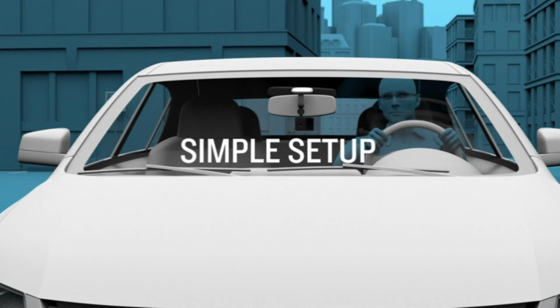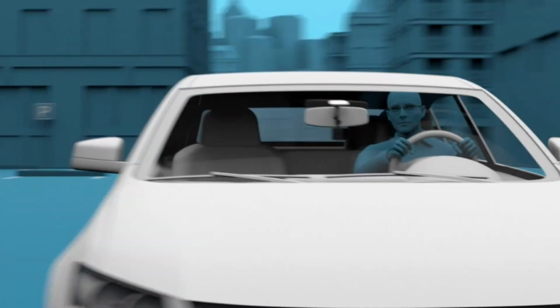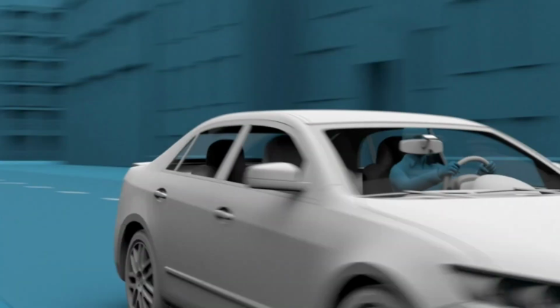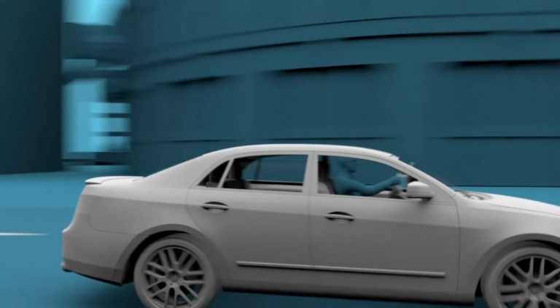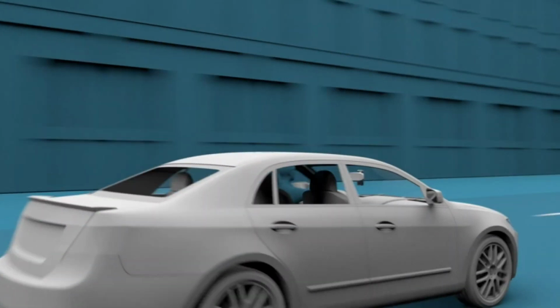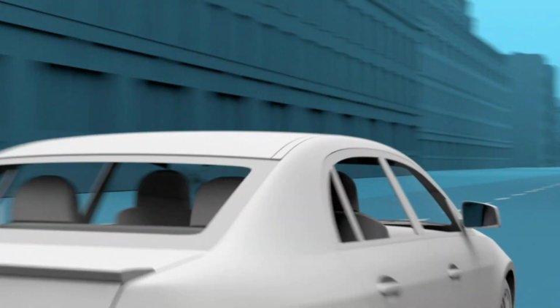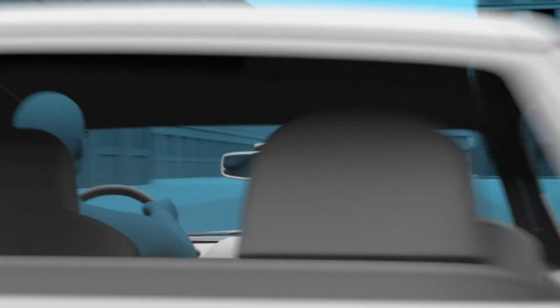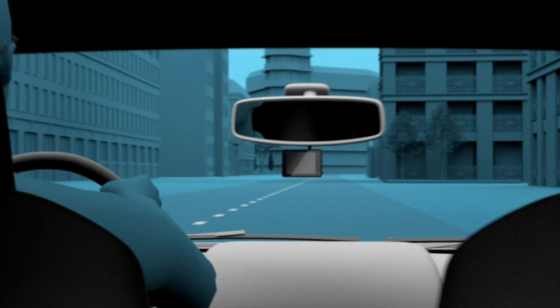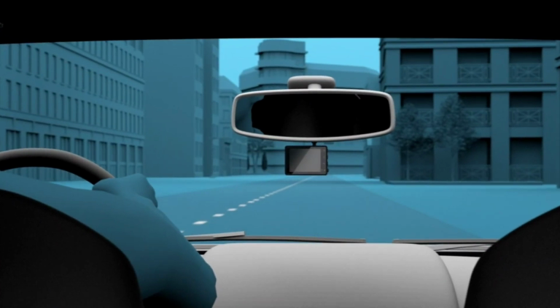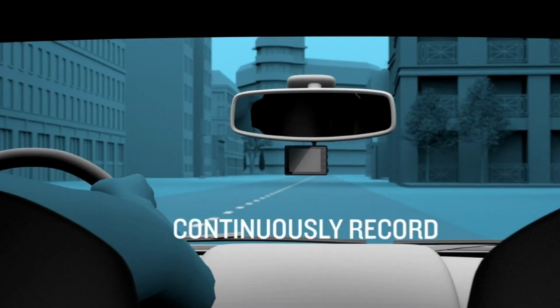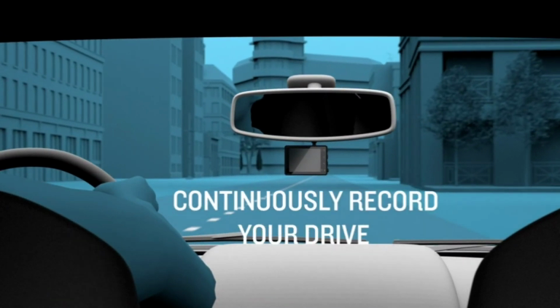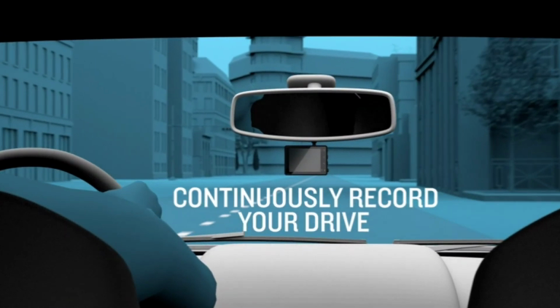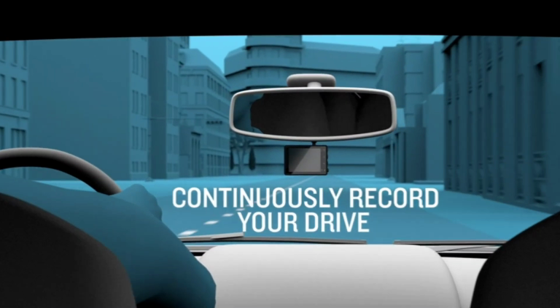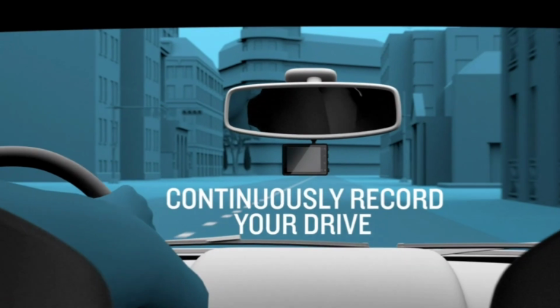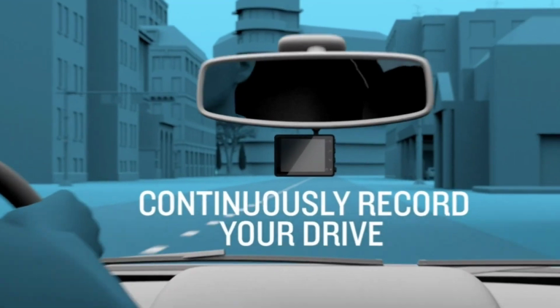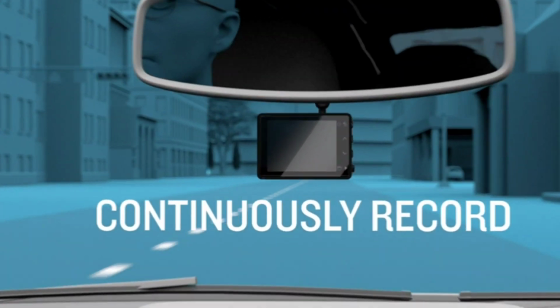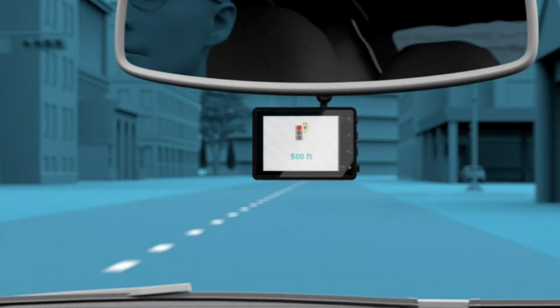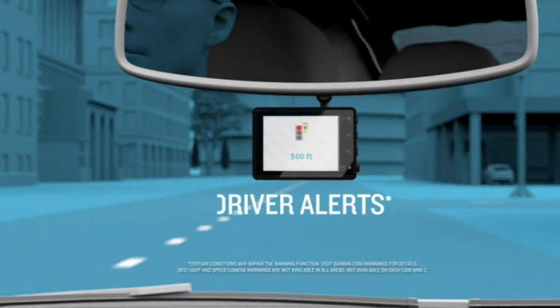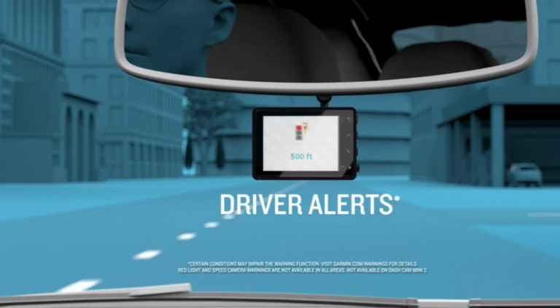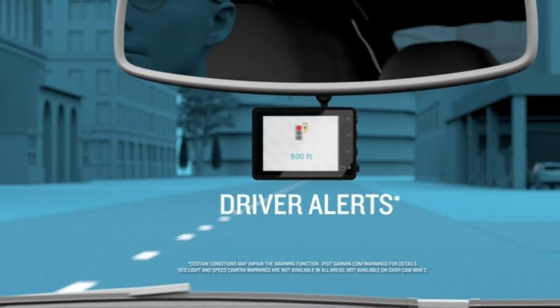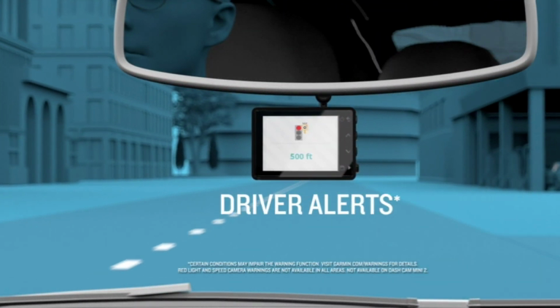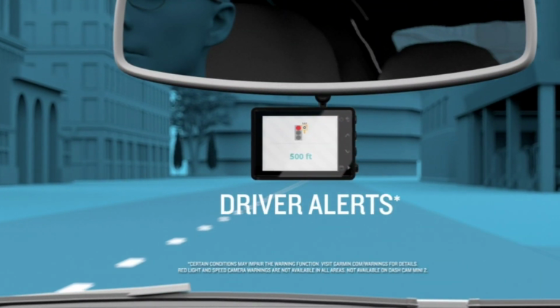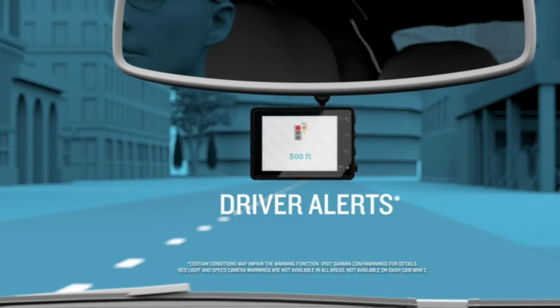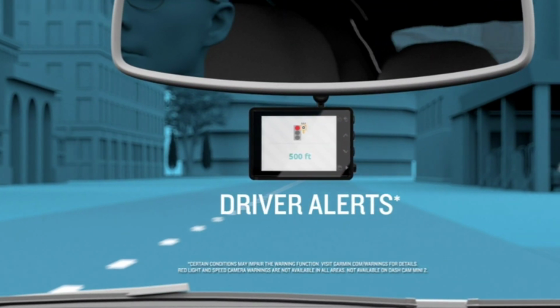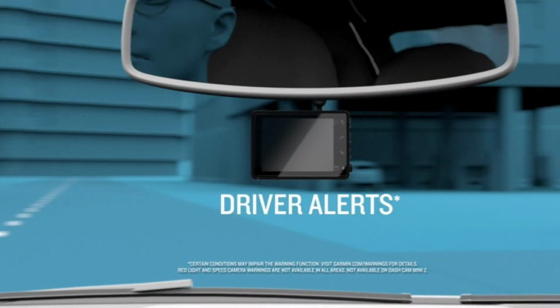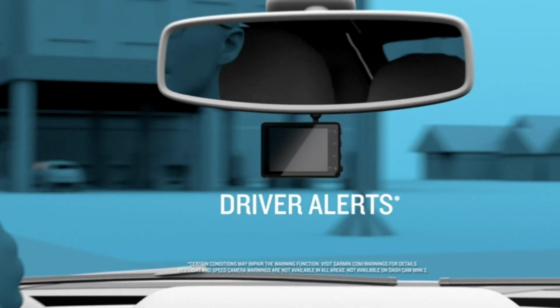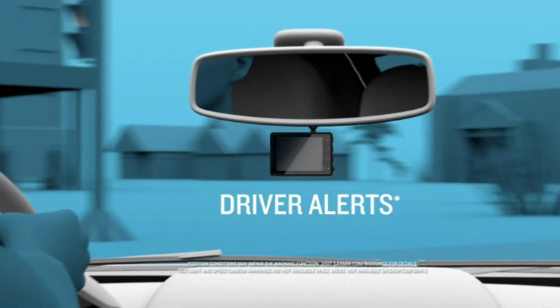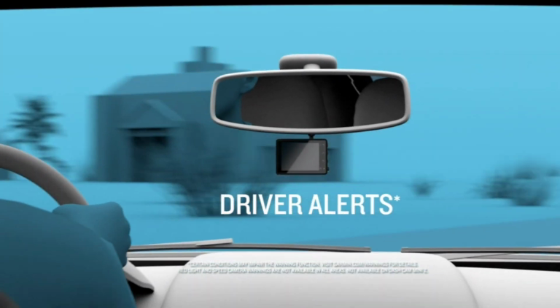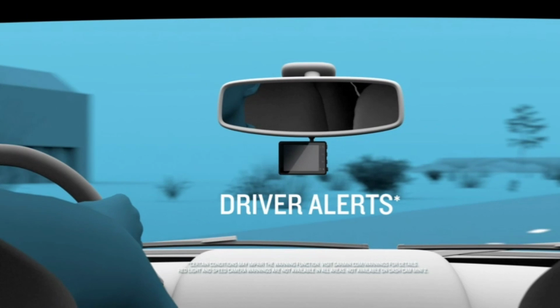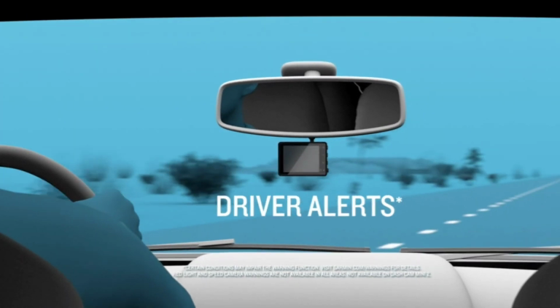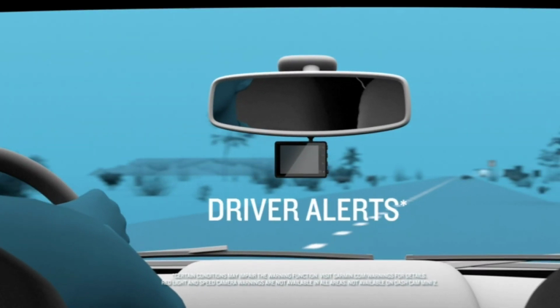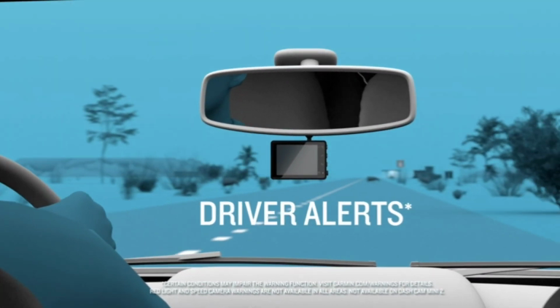First, let's talk about the design. The Dashcam Mini 2 is incredibly small, making it easy to hide behind your rearview mirror. It's also very lightweight, so you can take it with you on the go.